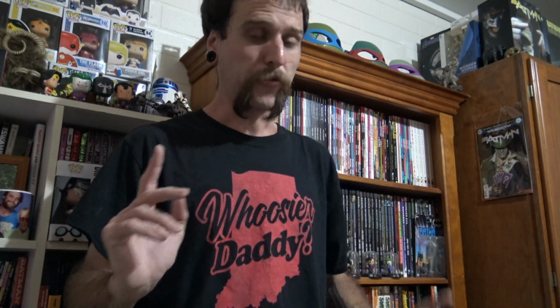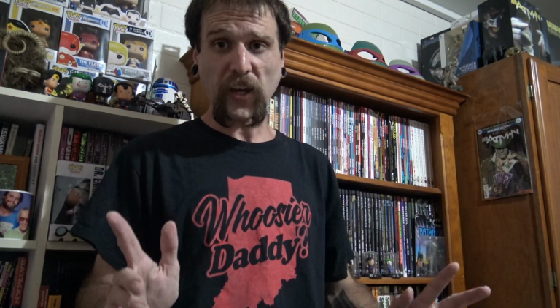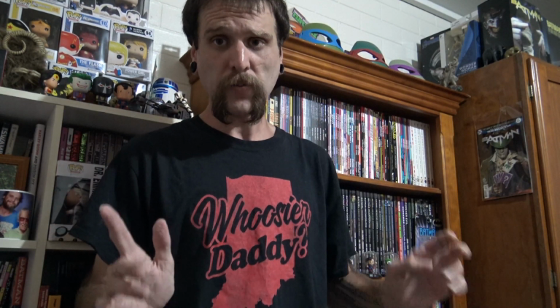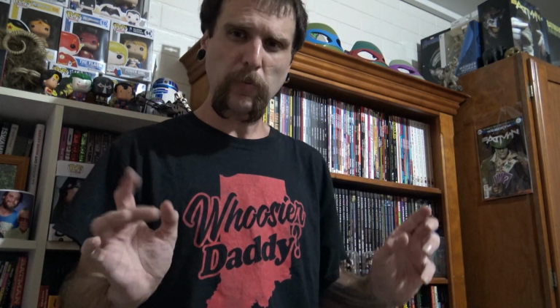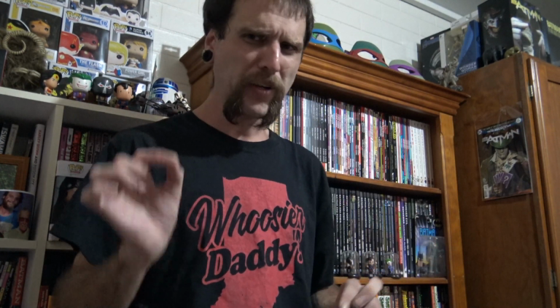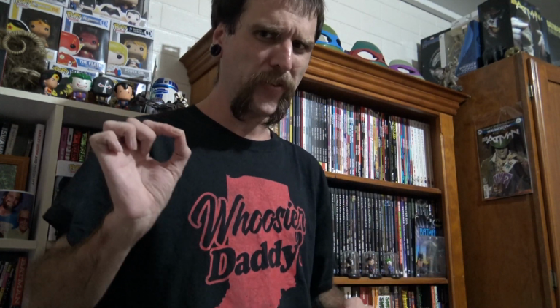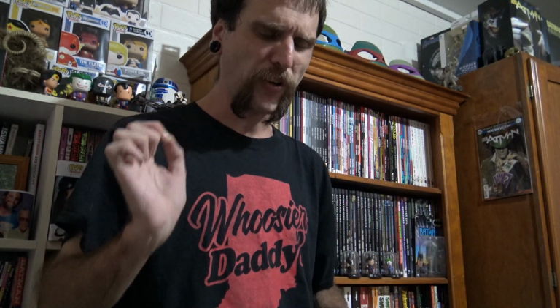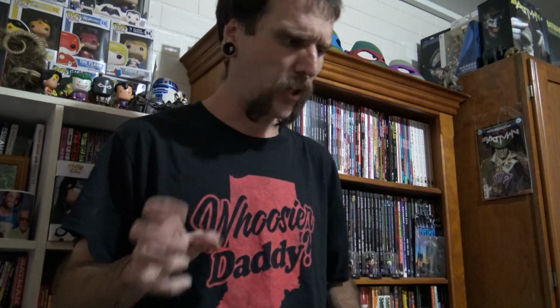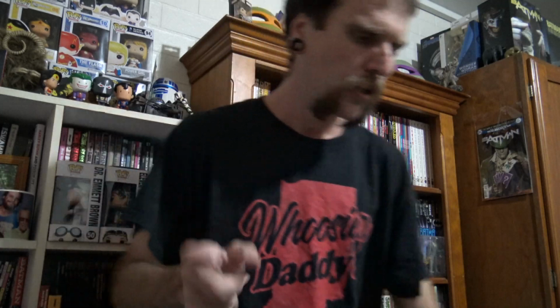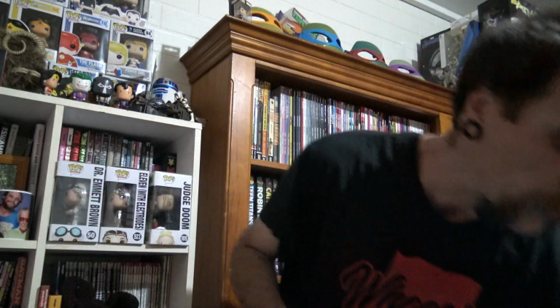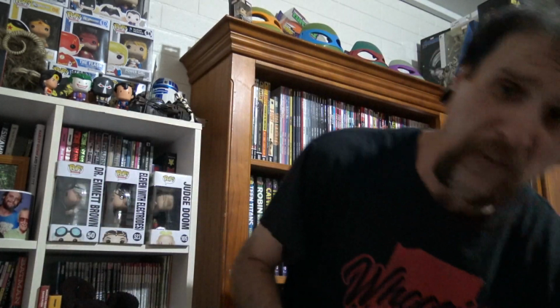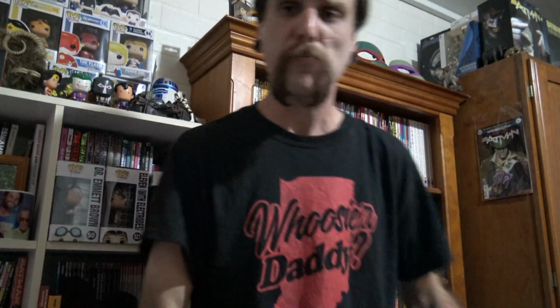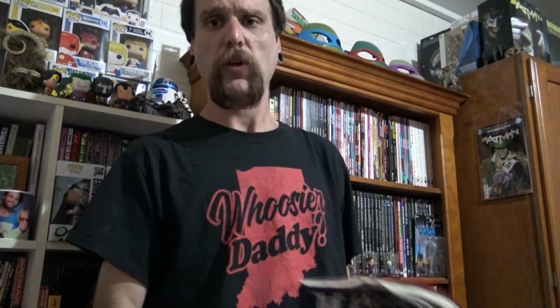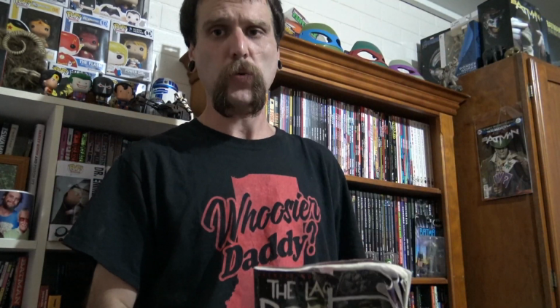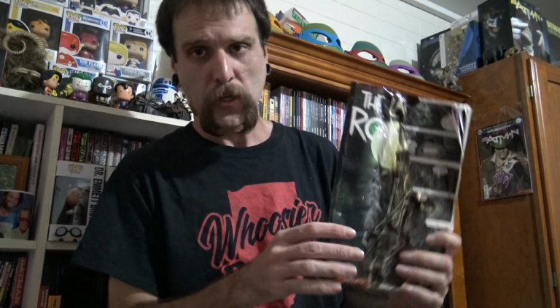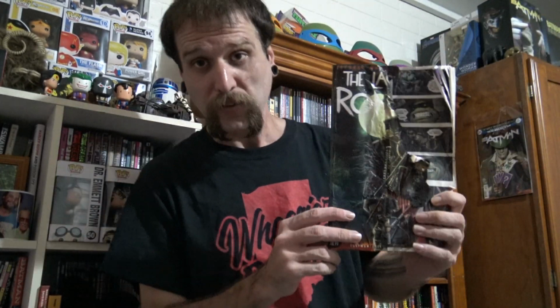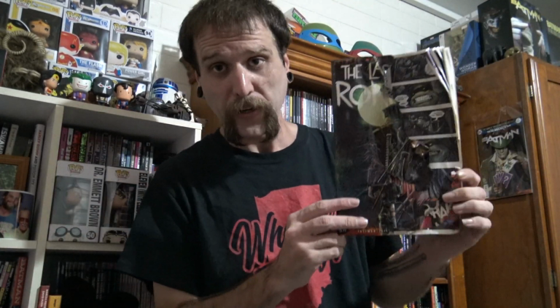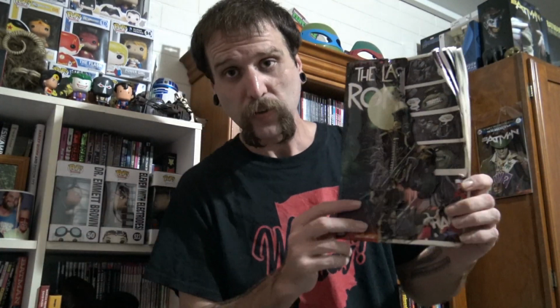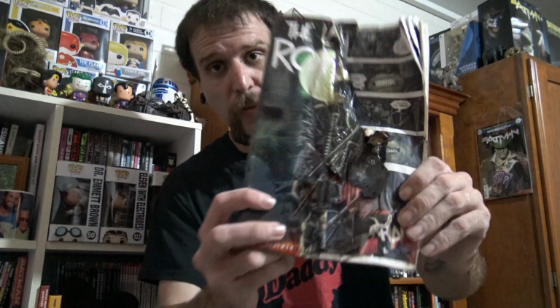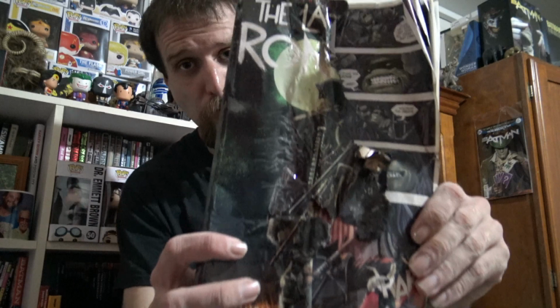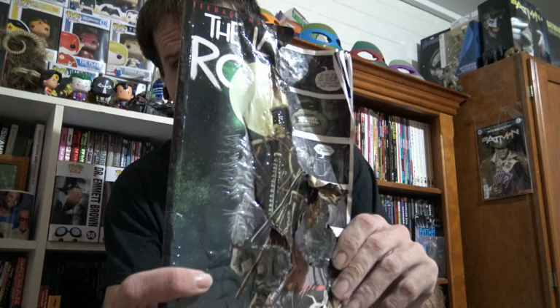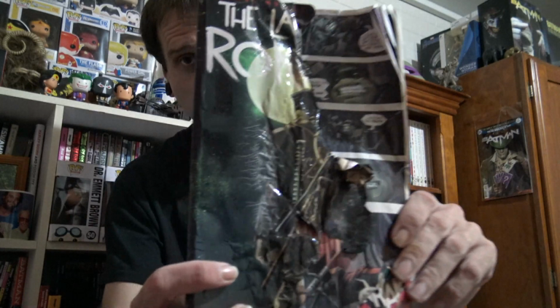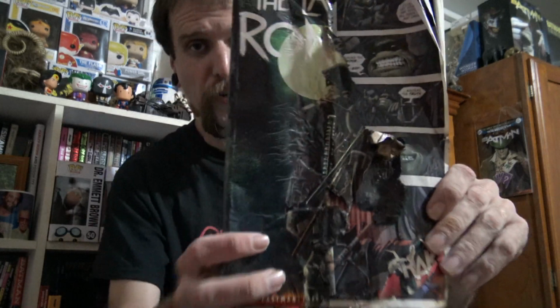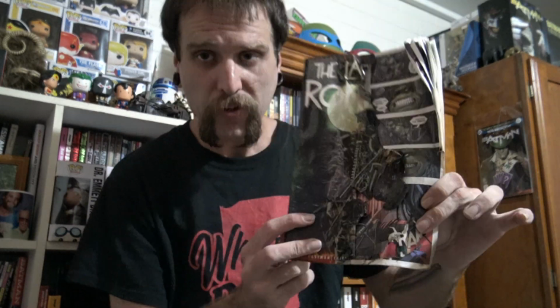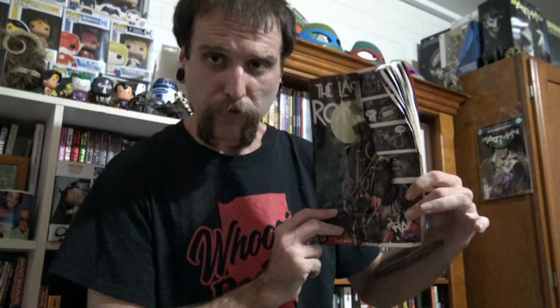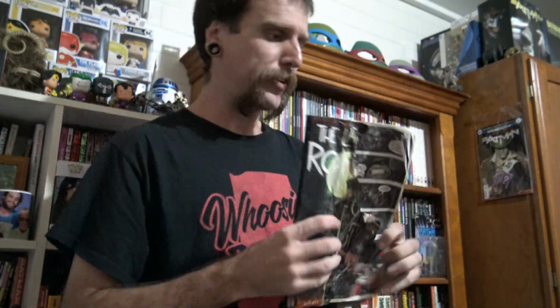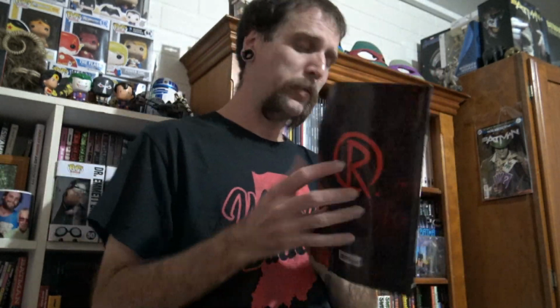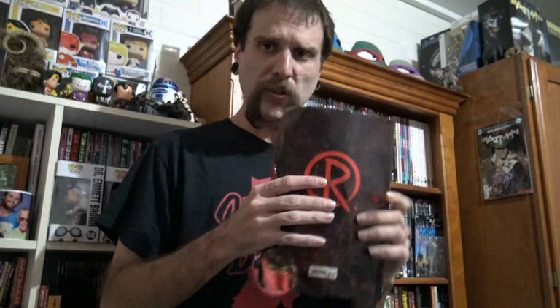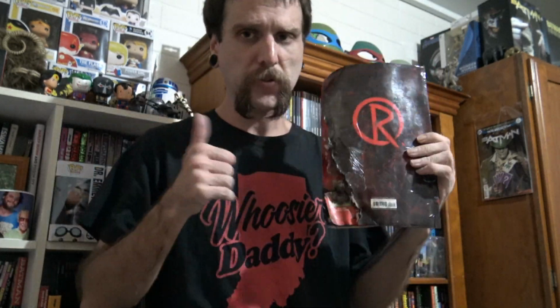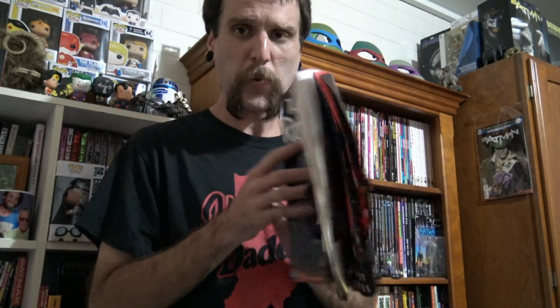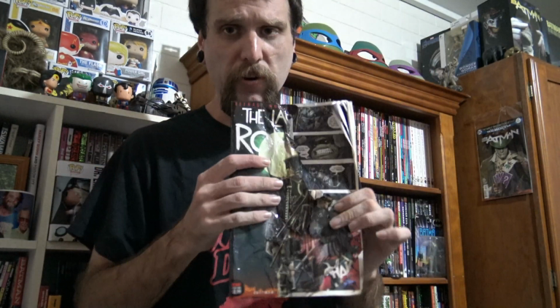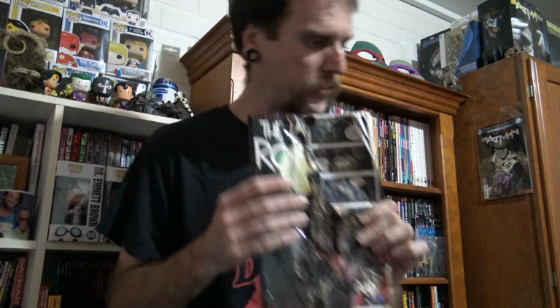Now for the second one, it's going to be a little bit different than the first one. So for the second one I want to hang on the wall is my Last Ronin variant — it's the lit variant, fire variant, whatever you want to call it. It's the best variant there is.